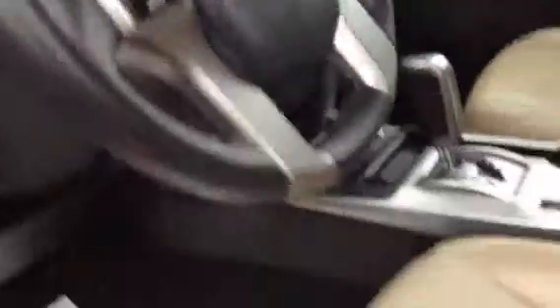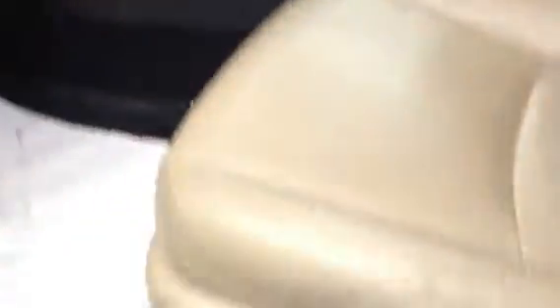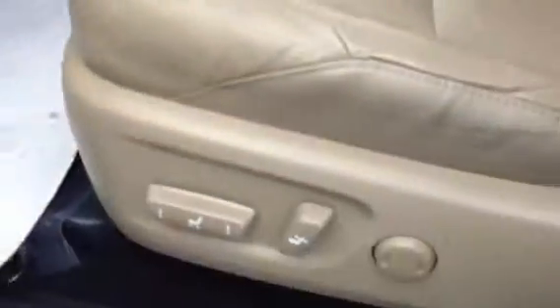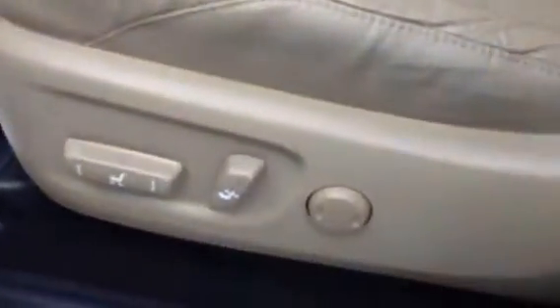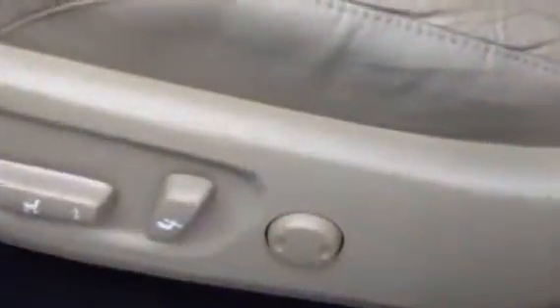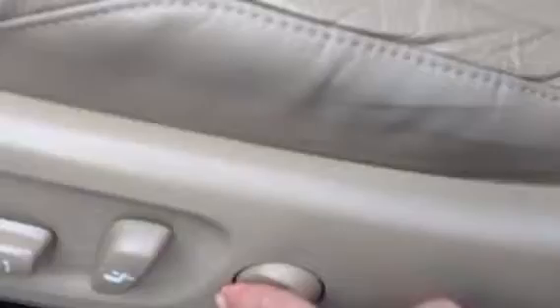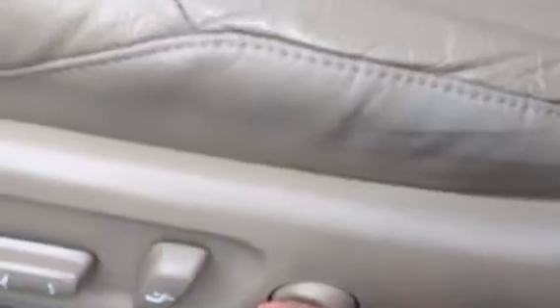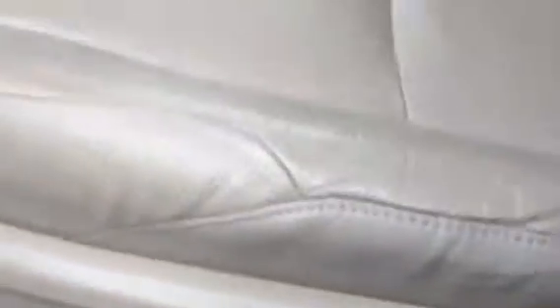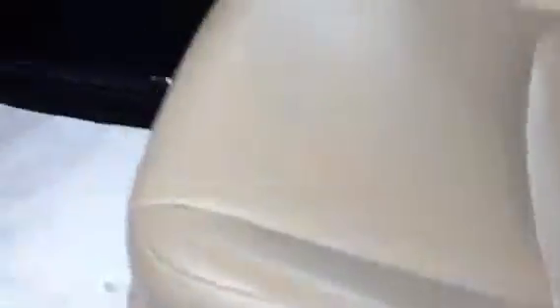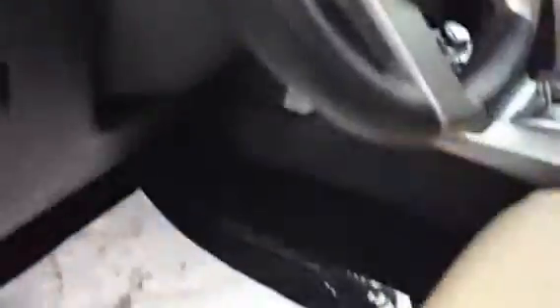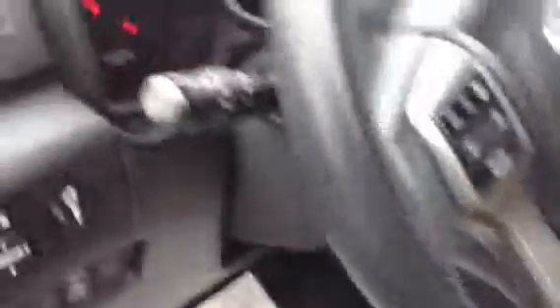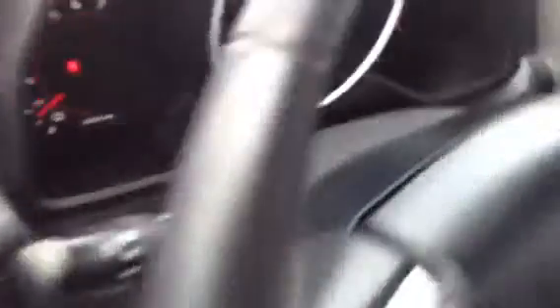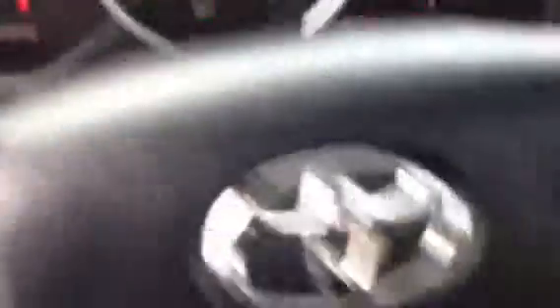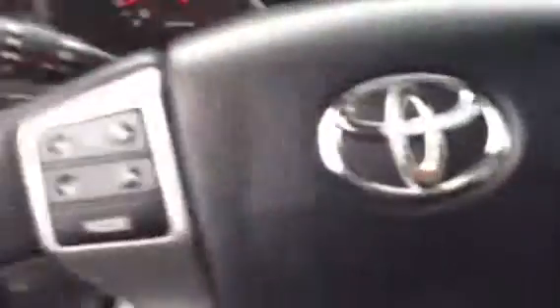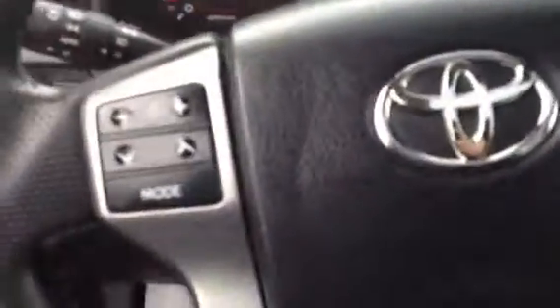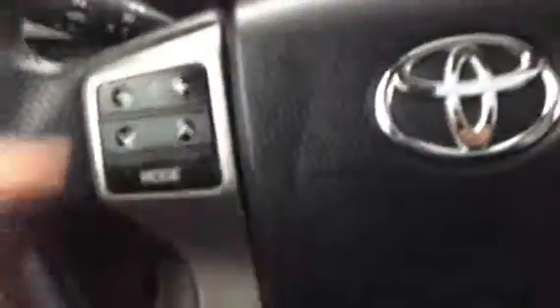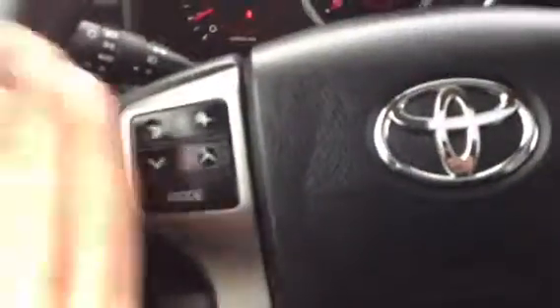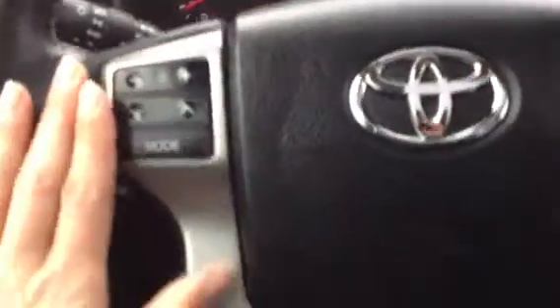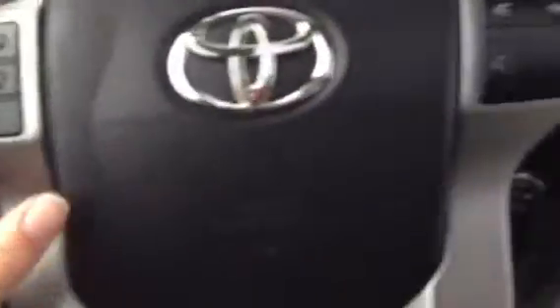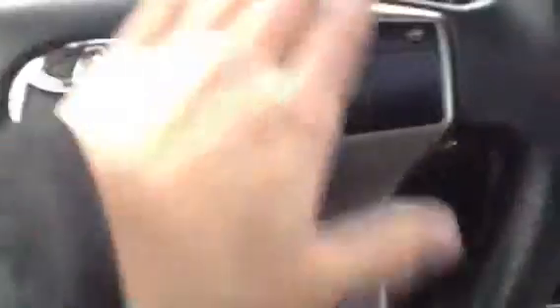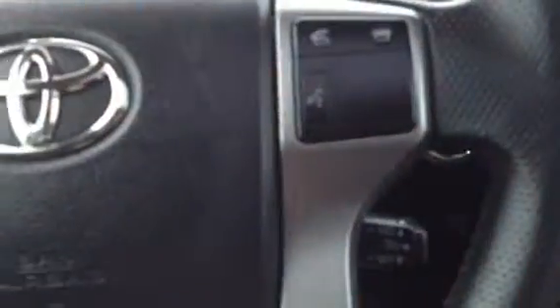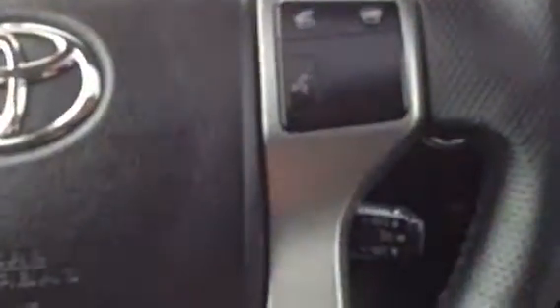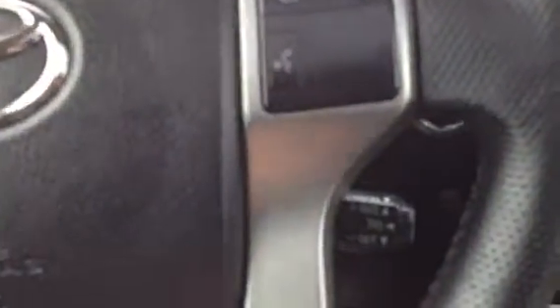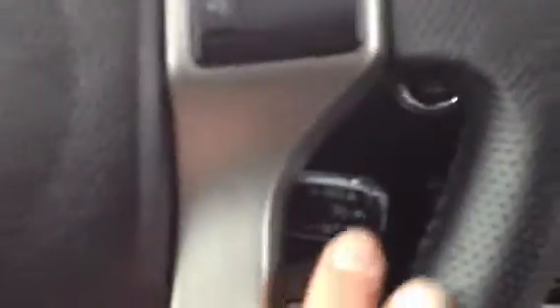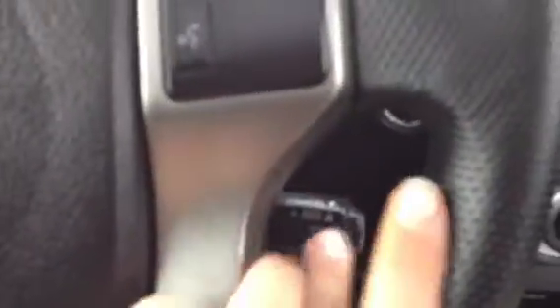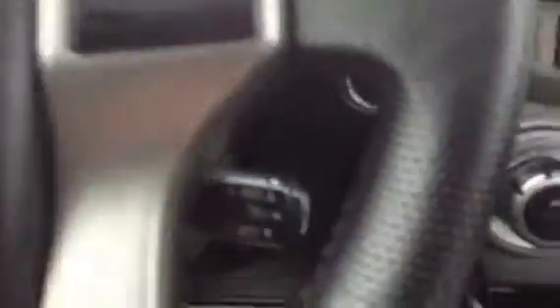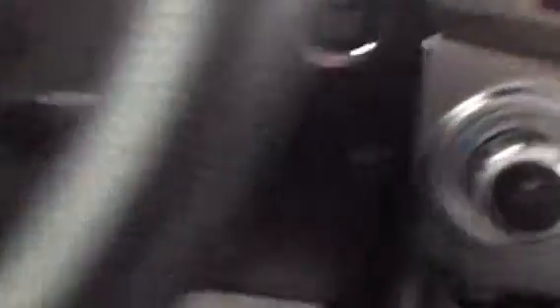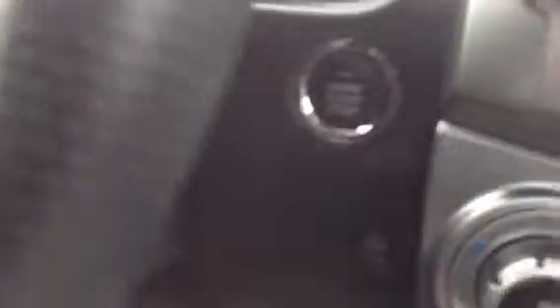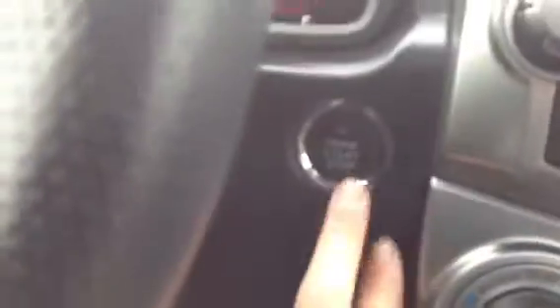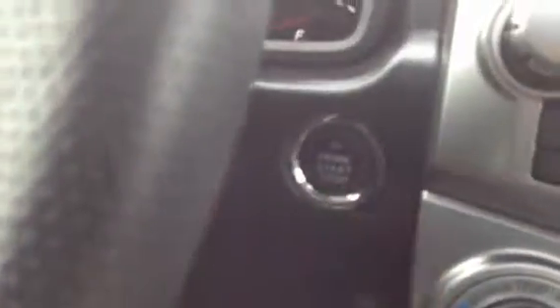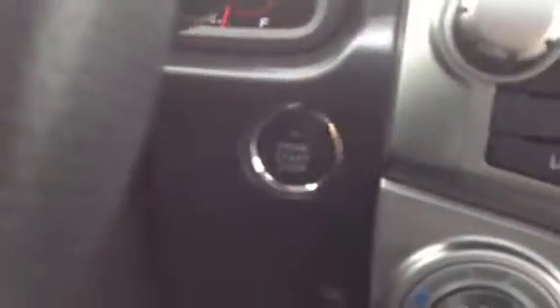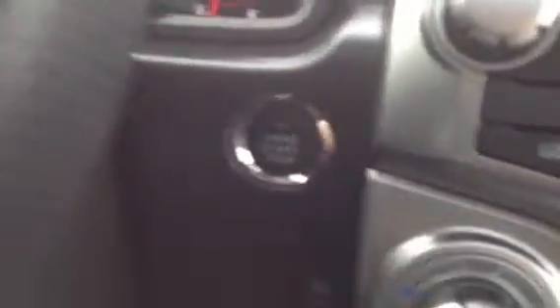You have power adjustable front seats, the driver has a lumbar. On the steering wheel you have audio controls, hands-free communication, Bluetooth, cruise control, and you have your engine start and stop button.